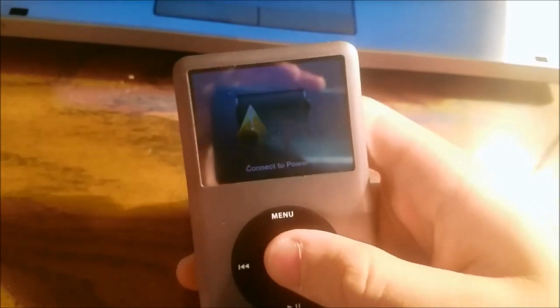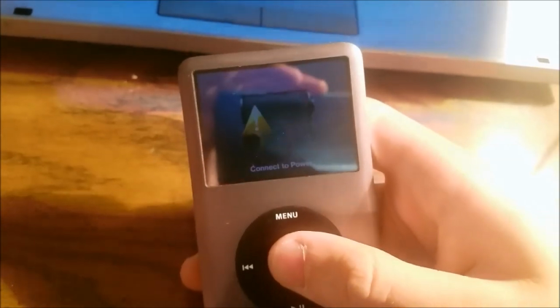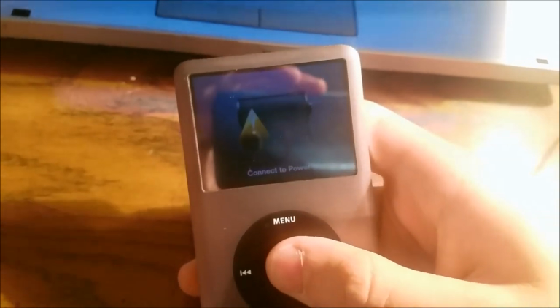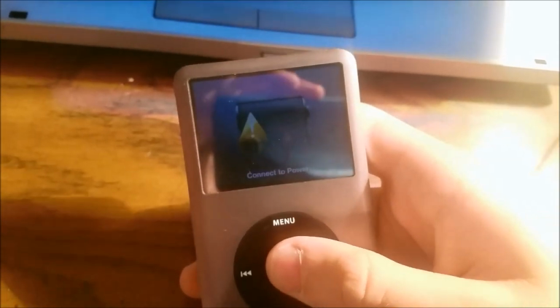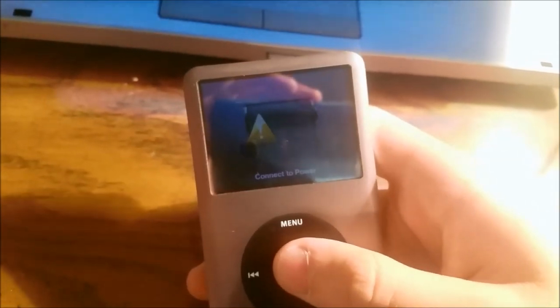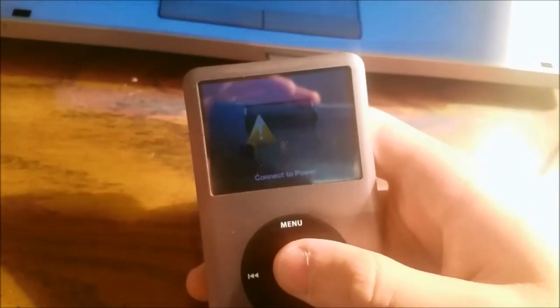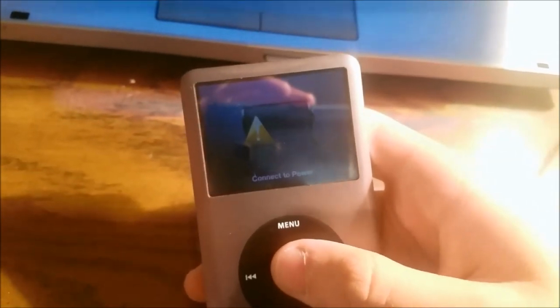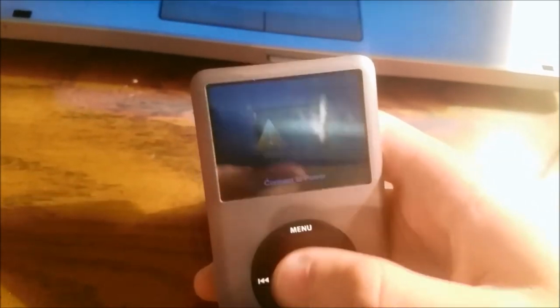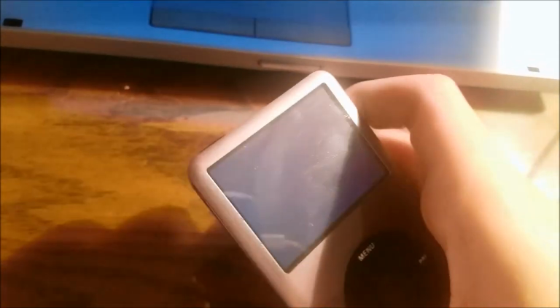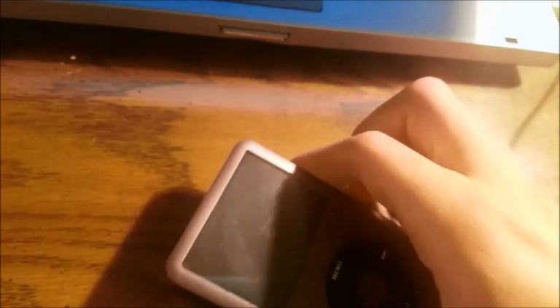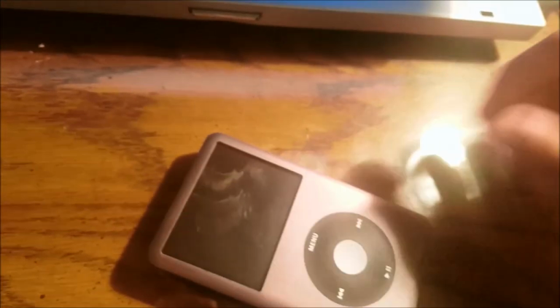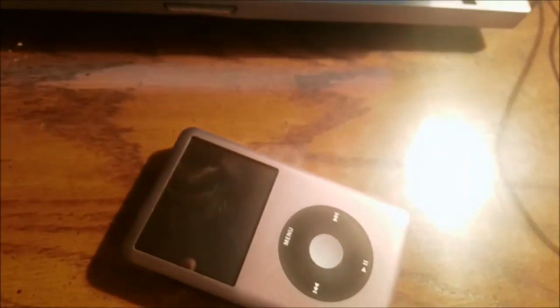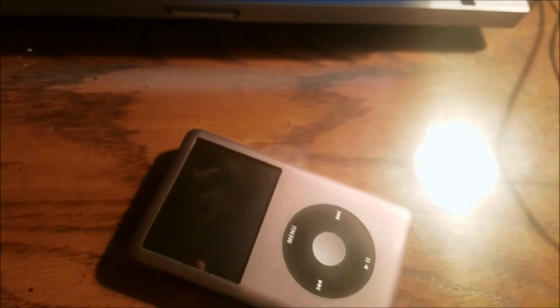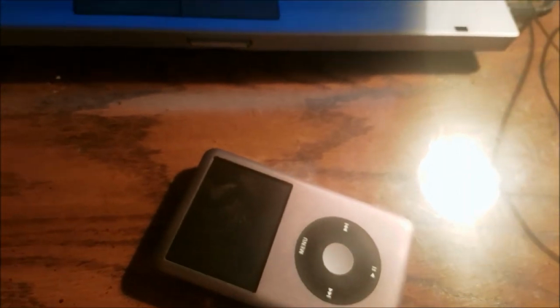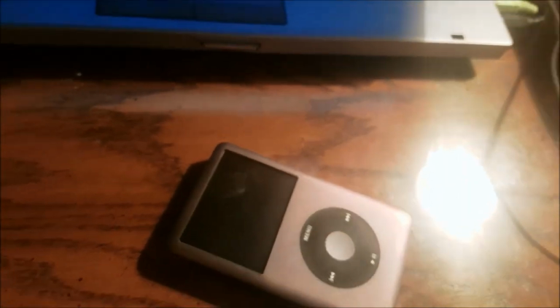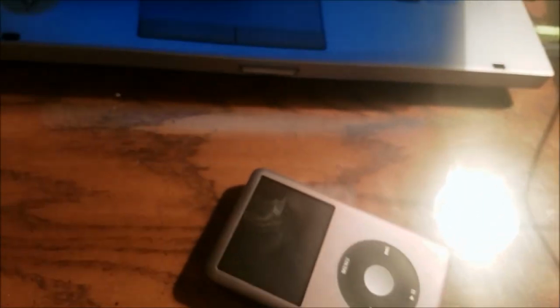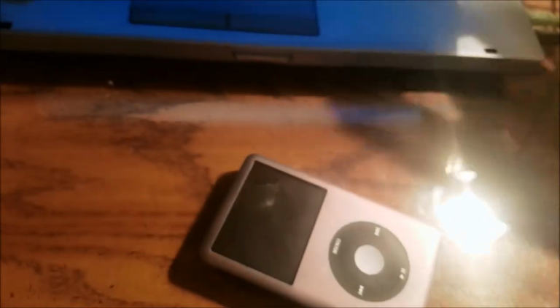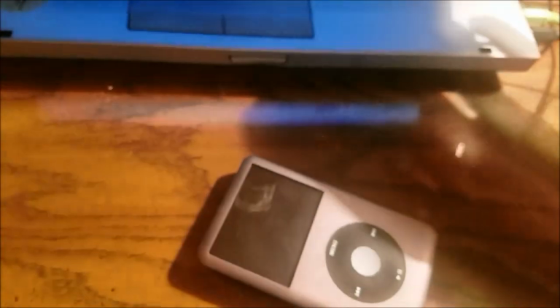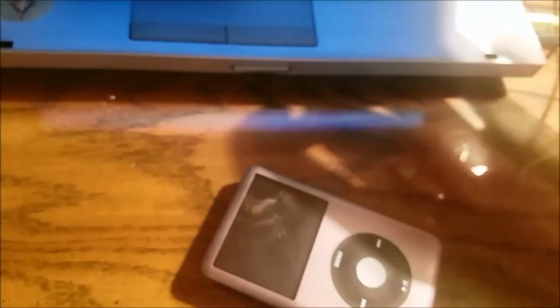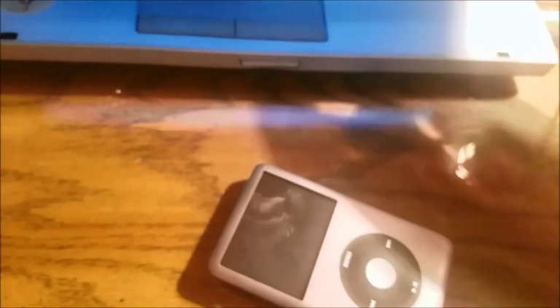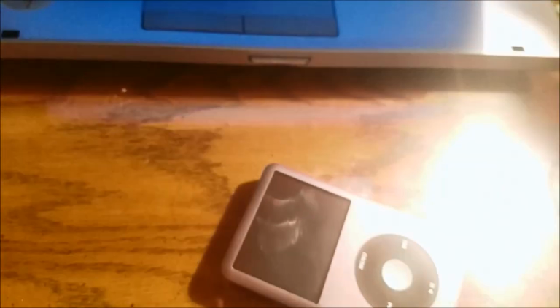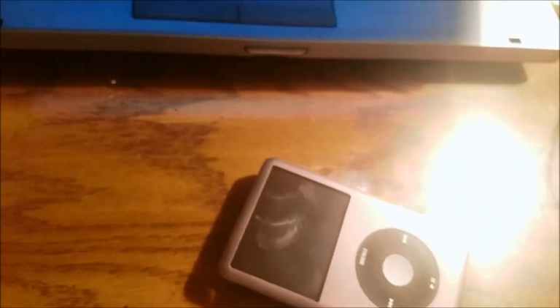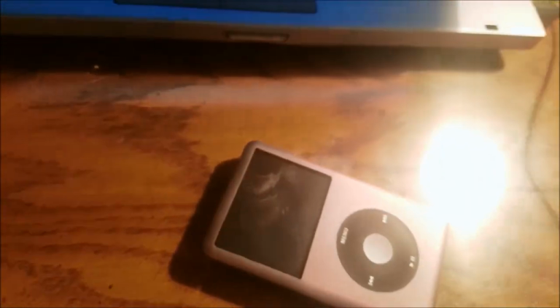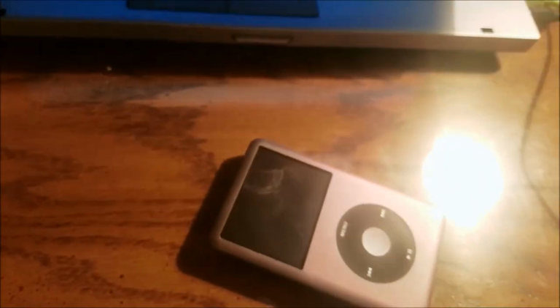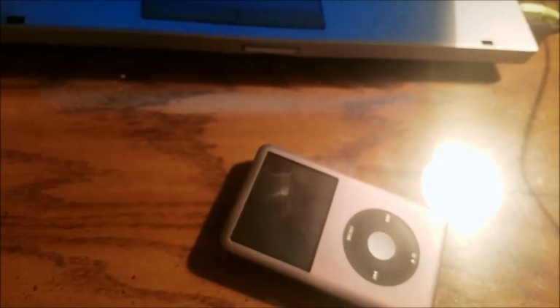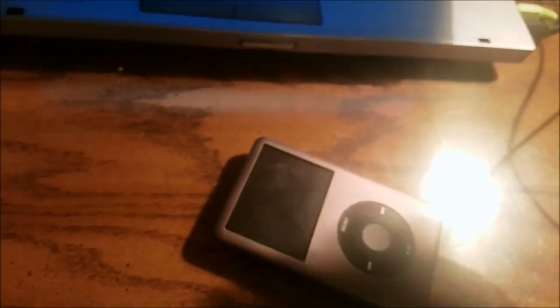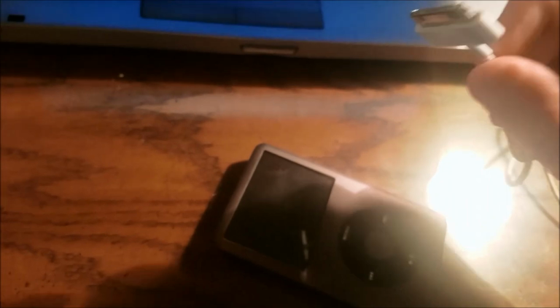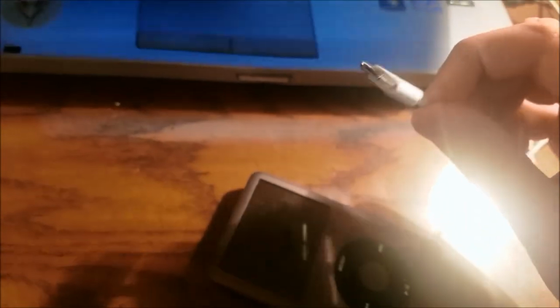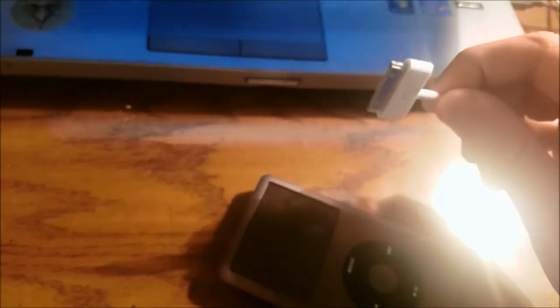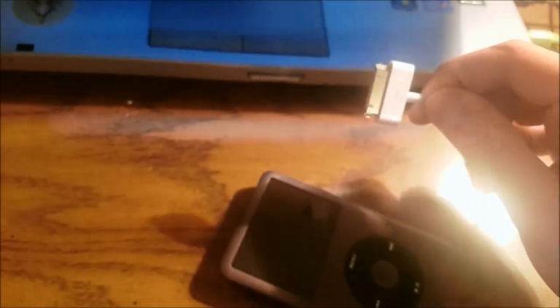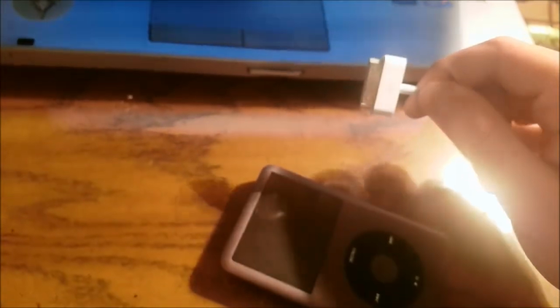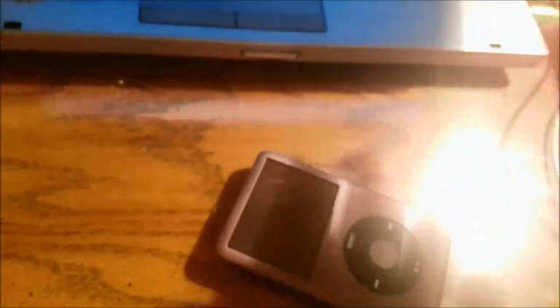The adapter we got from Target got returned because I thought it was a charge cable, not a charge and sync cable. So we have an official Apple one, and it doesn't work.